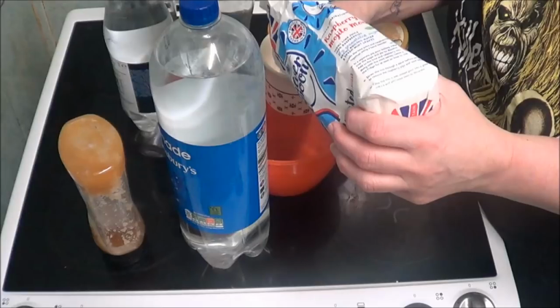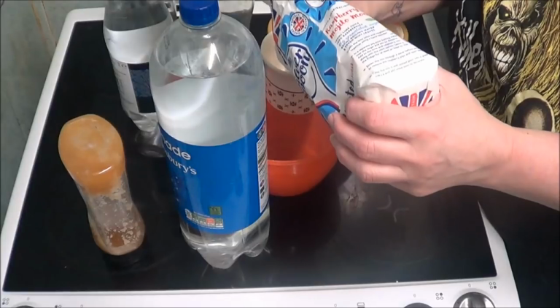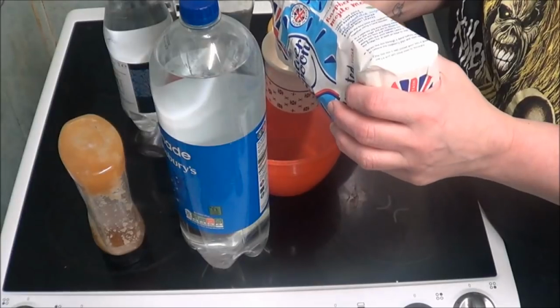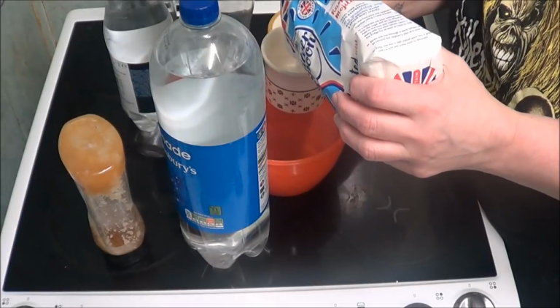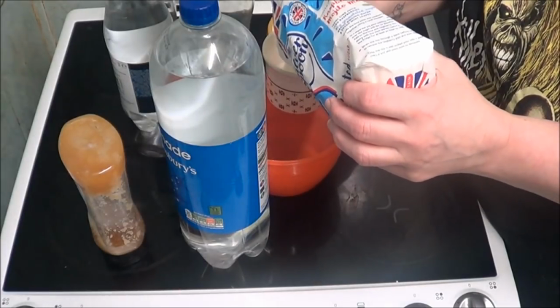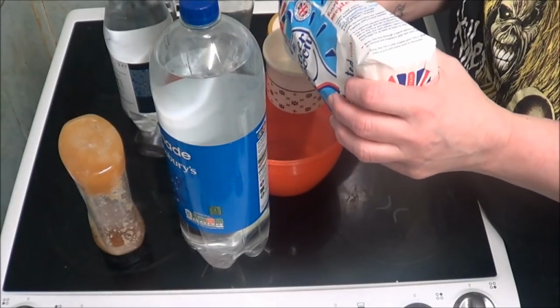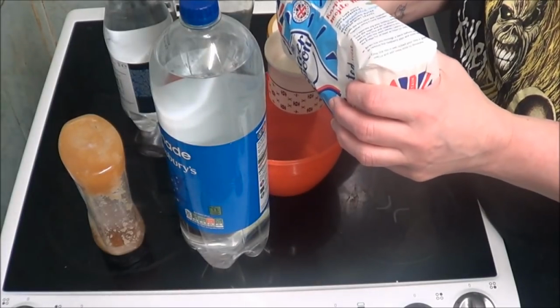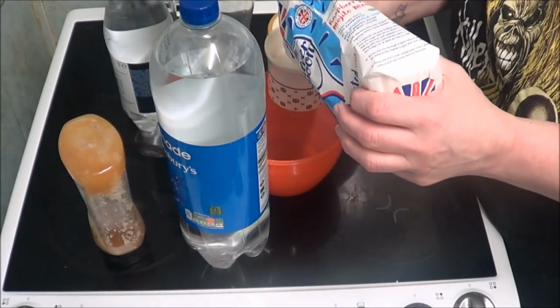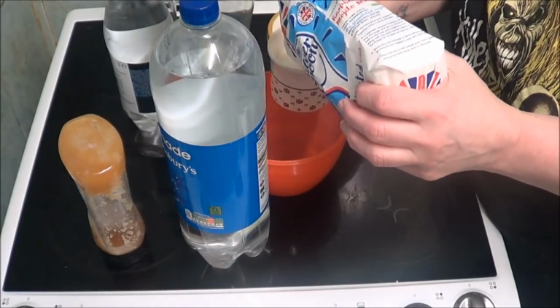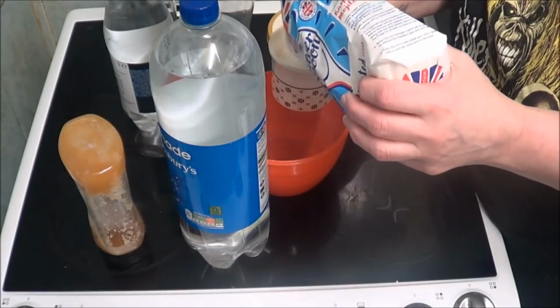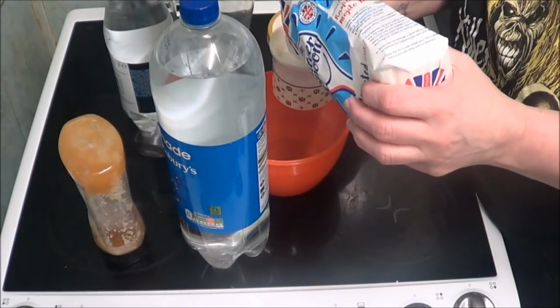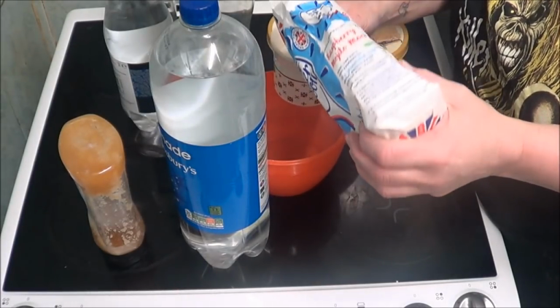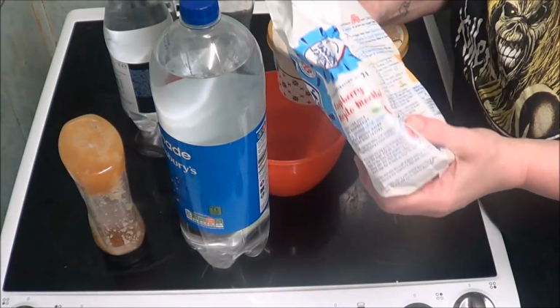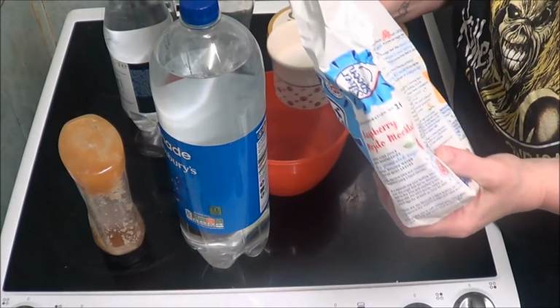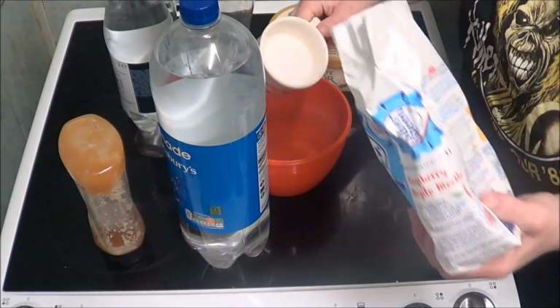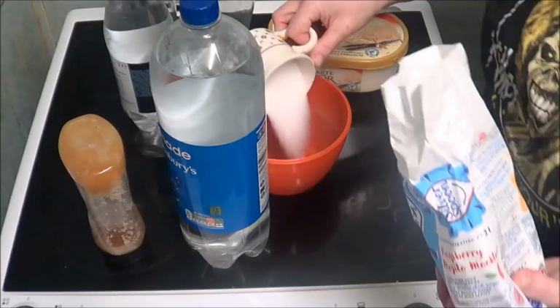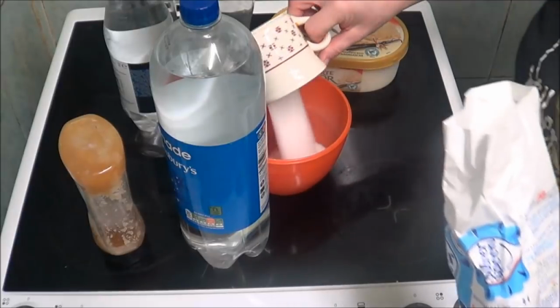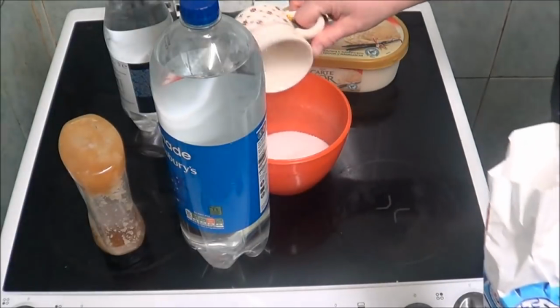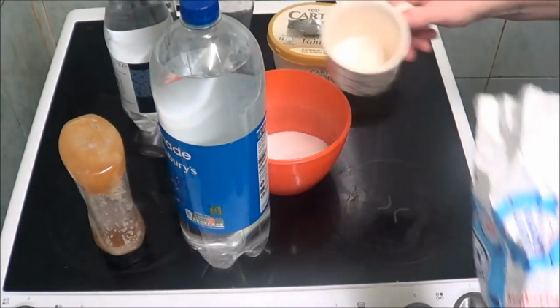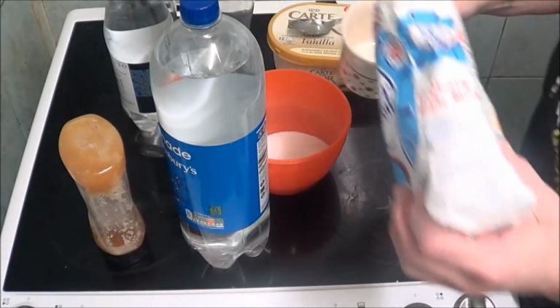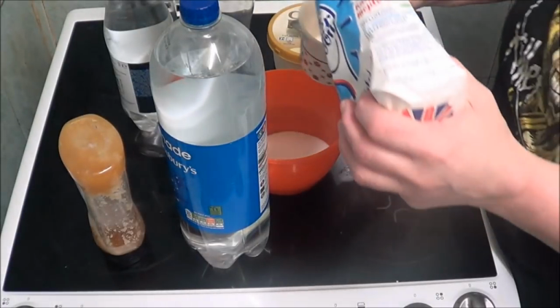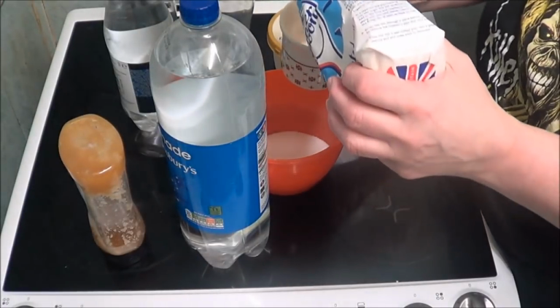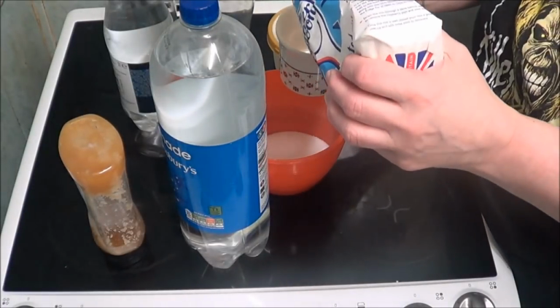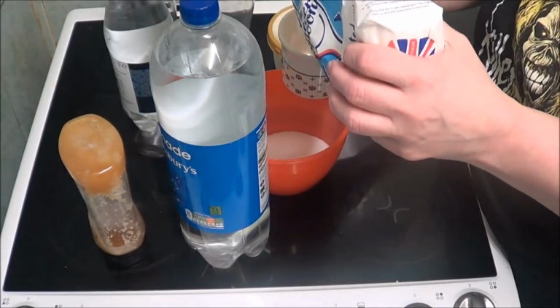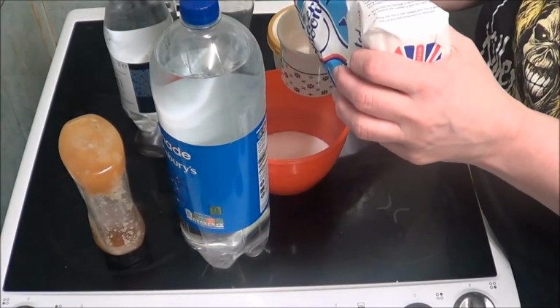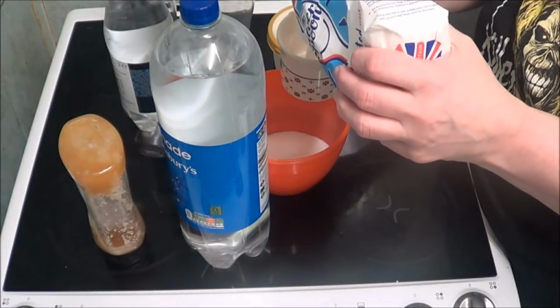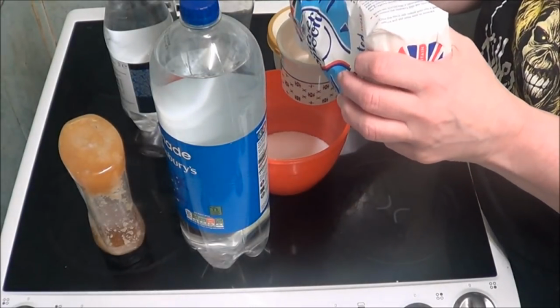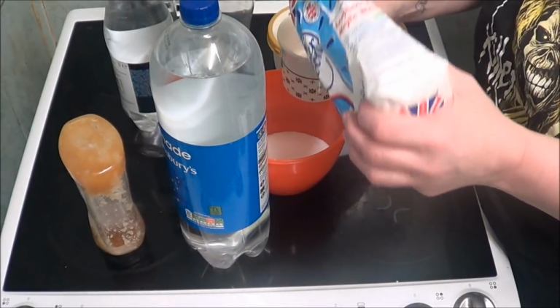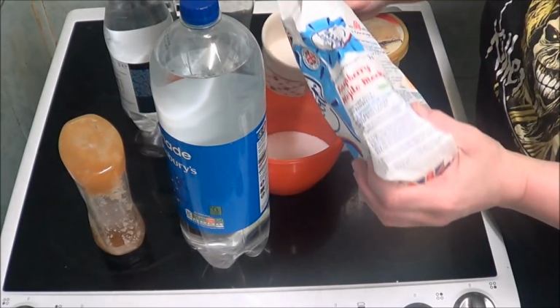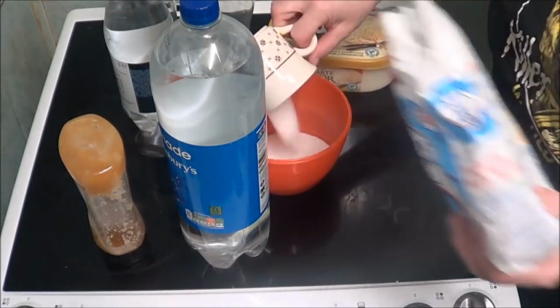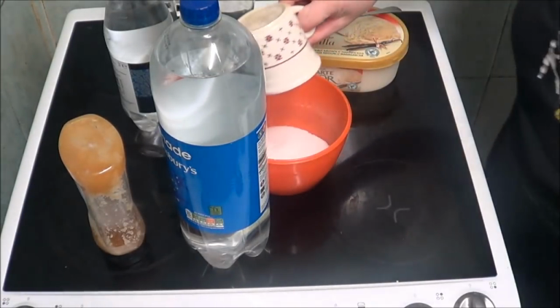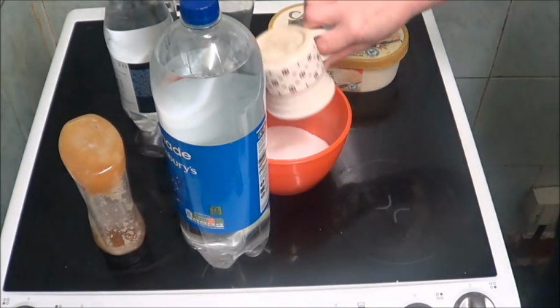At first it says to add a cup and a half — I think that's a bit much — a cup and a half of sugar it says. So that's that in there.